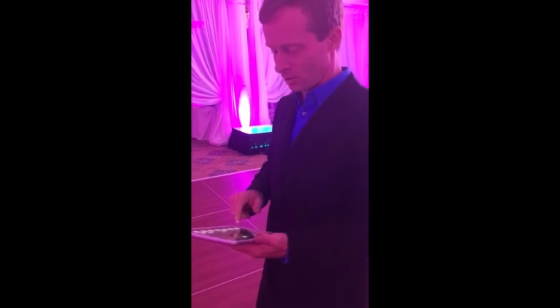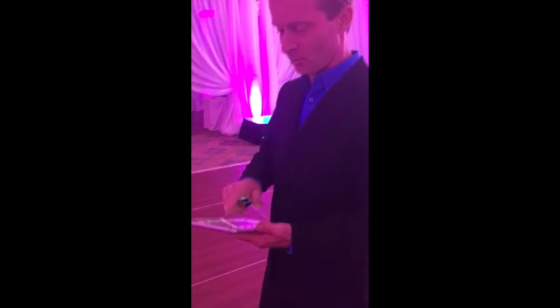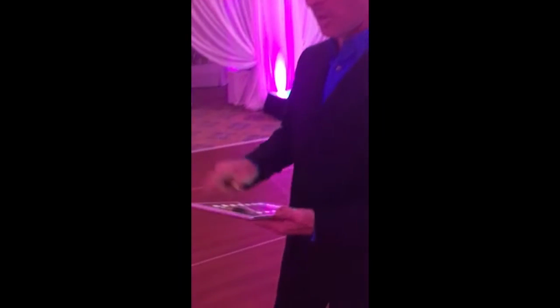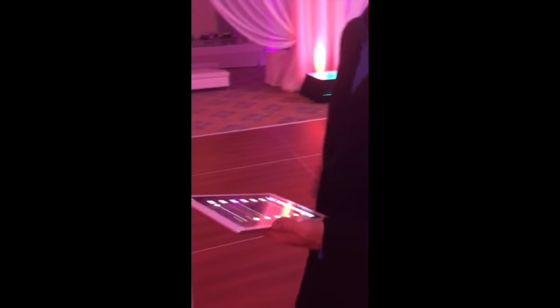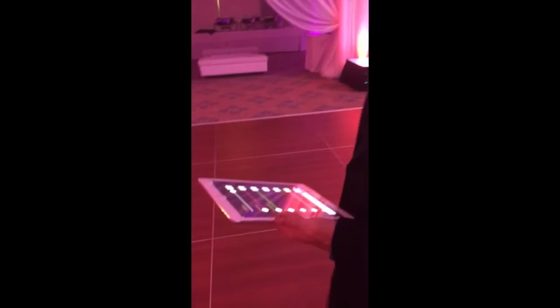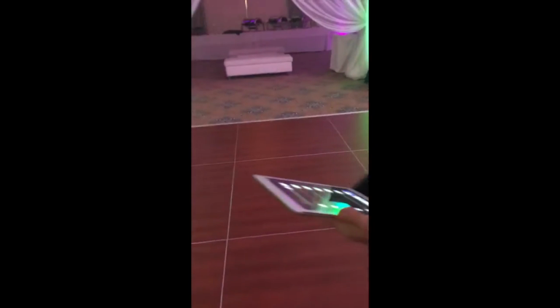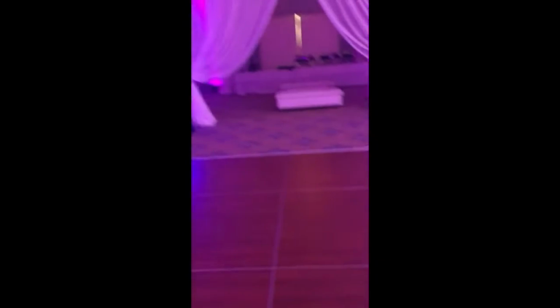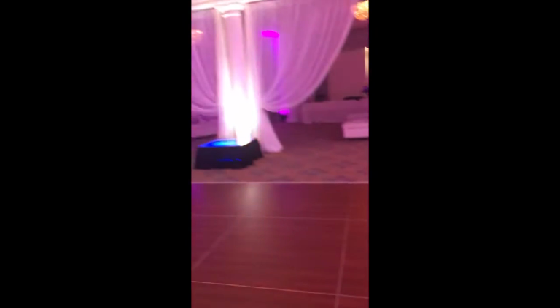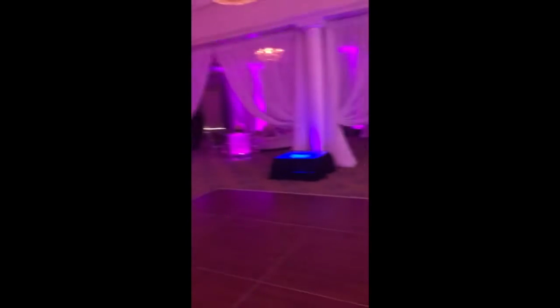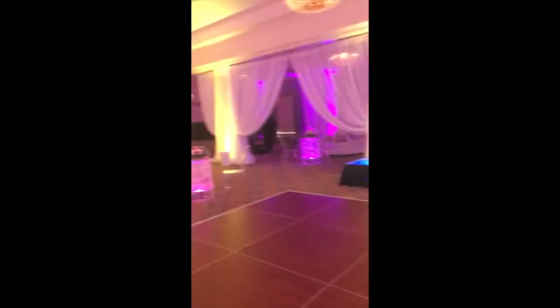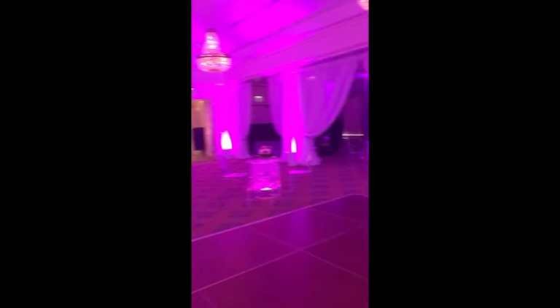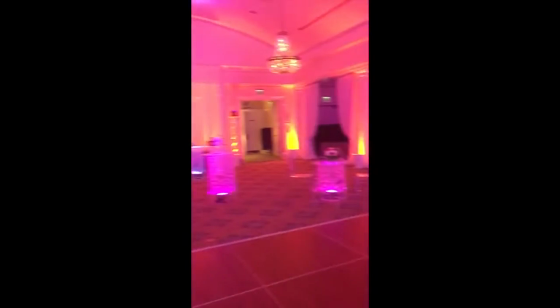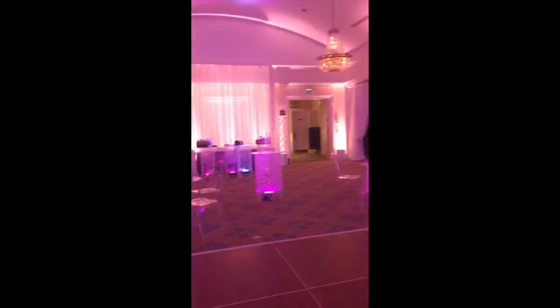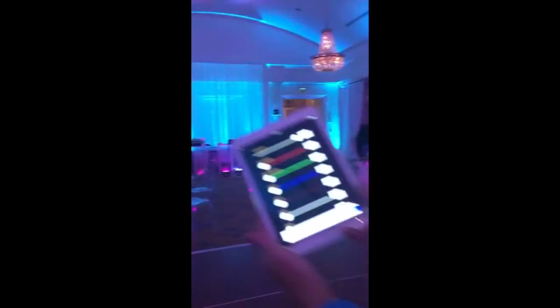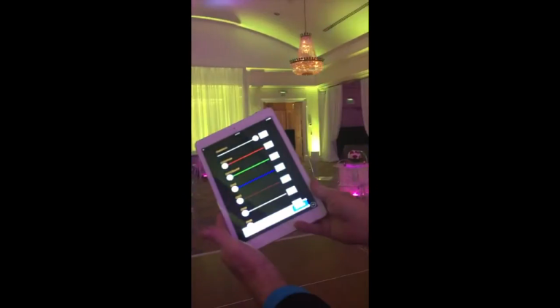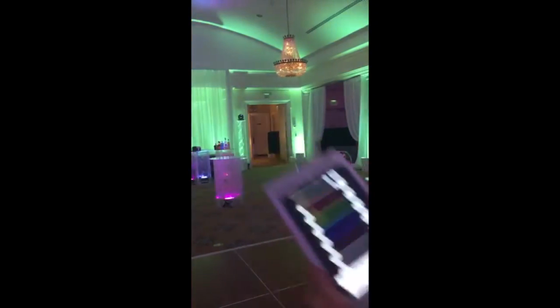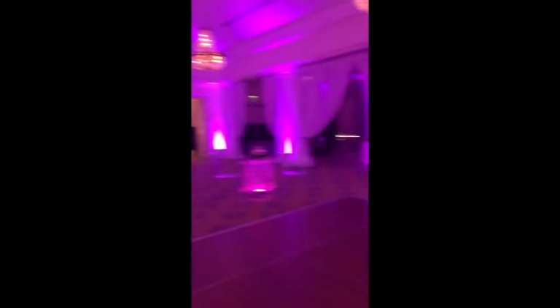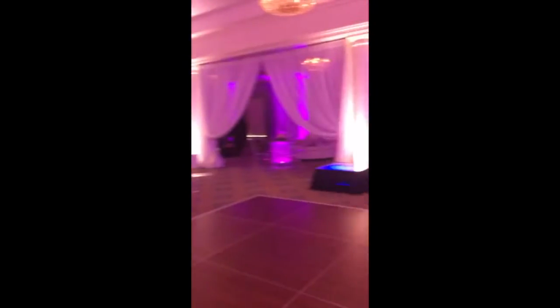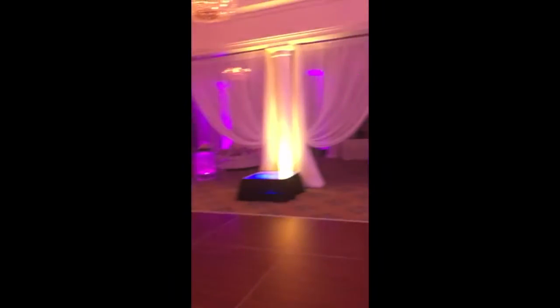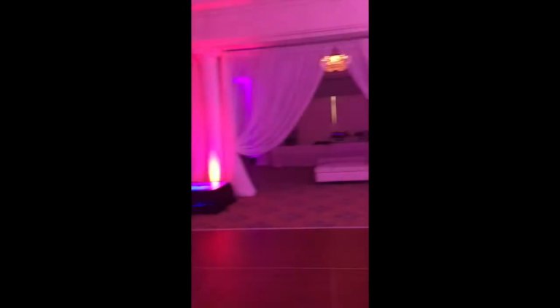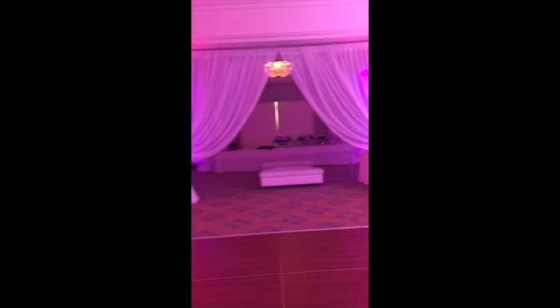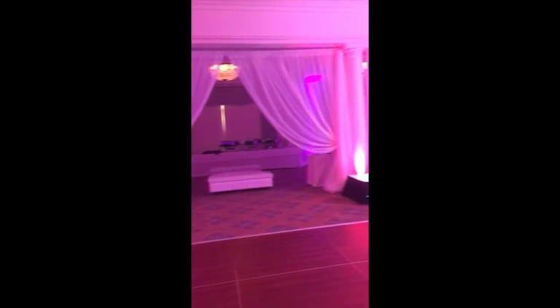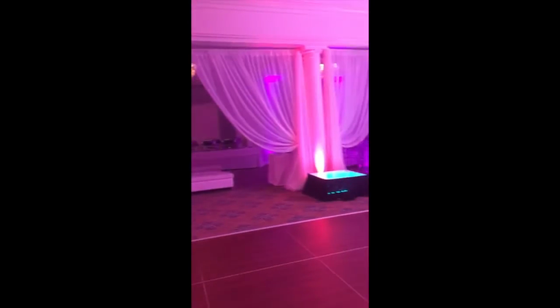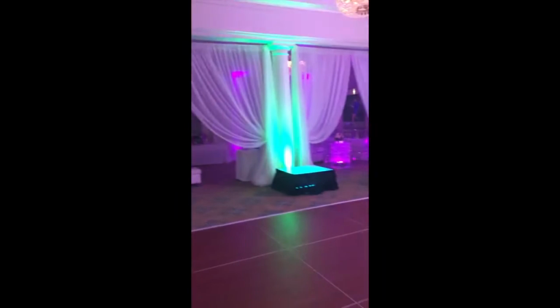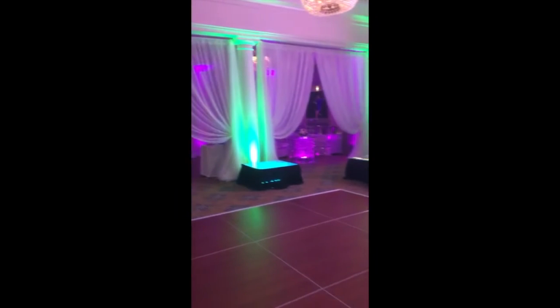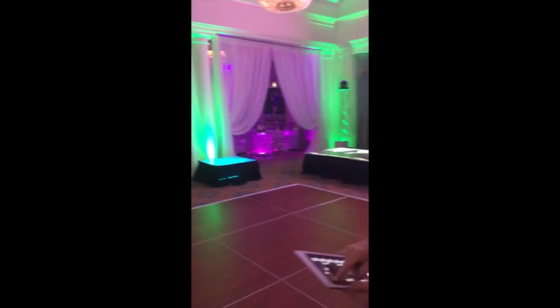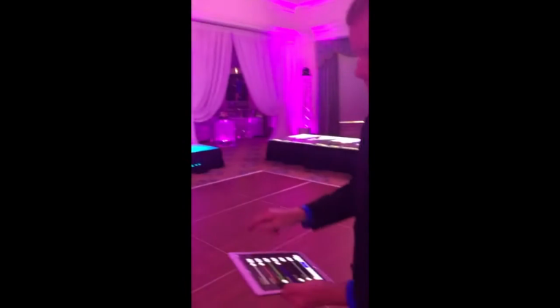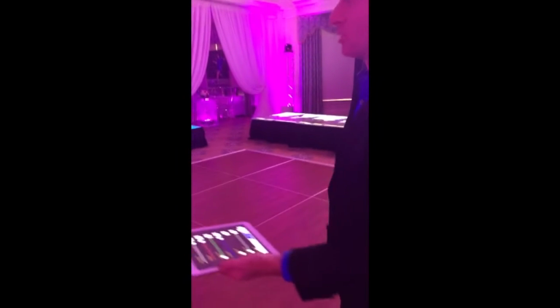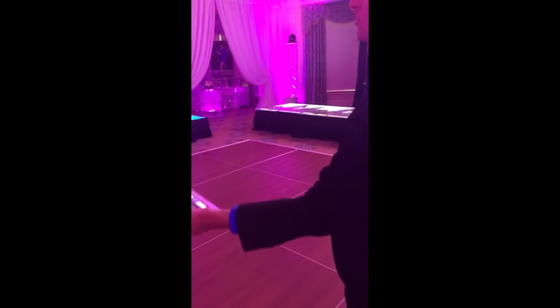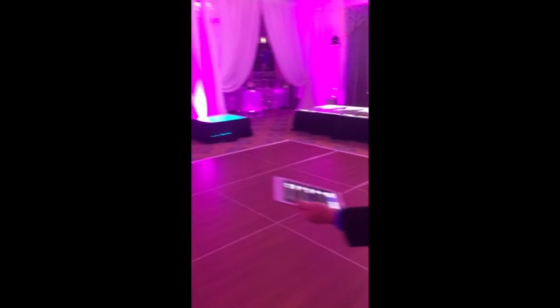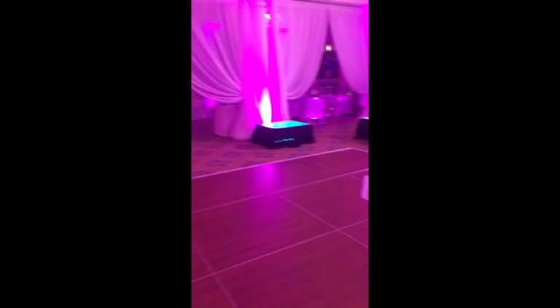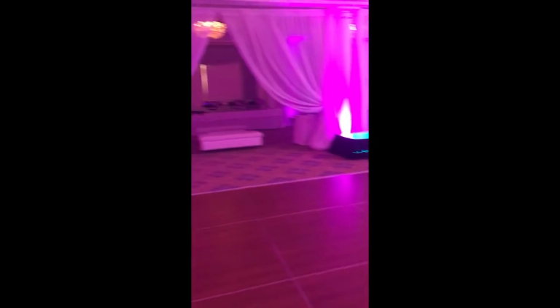As you look around the room, you'll see the uplight start changing. We can do that with our iPad, which is just really cool like that right there. And then we'll come back and we'll custom mix whatever color we want. And of course, there's our custom color for tonight.